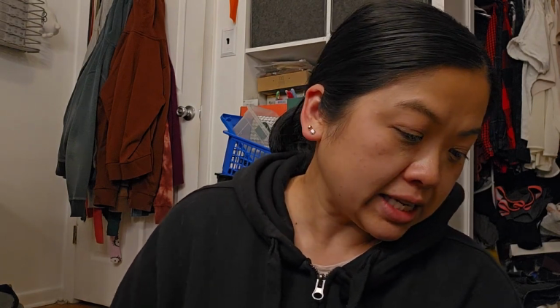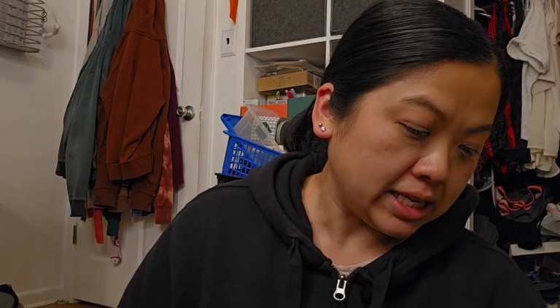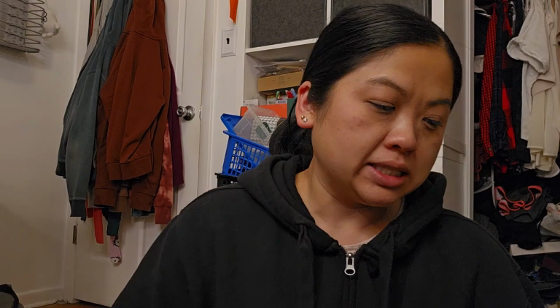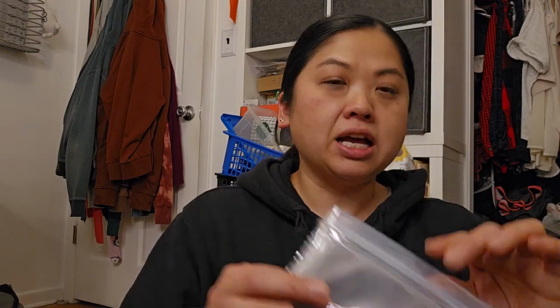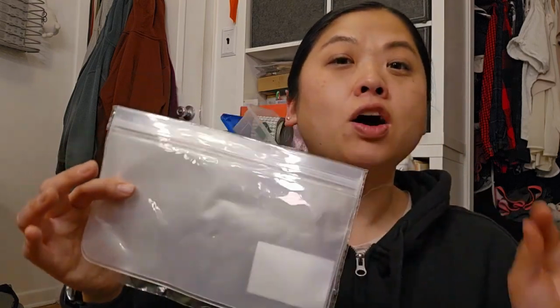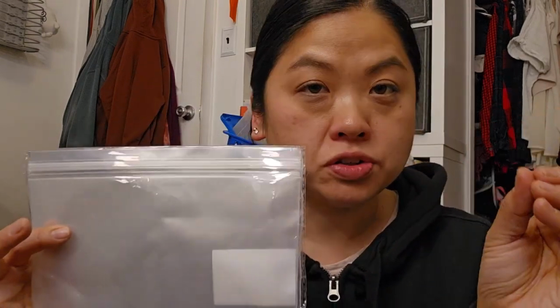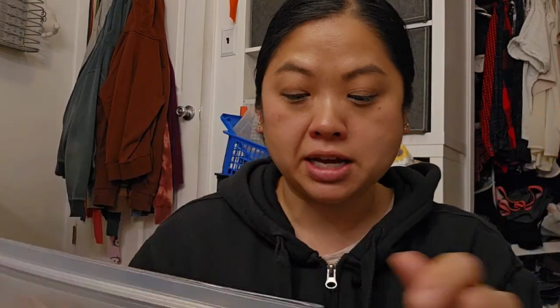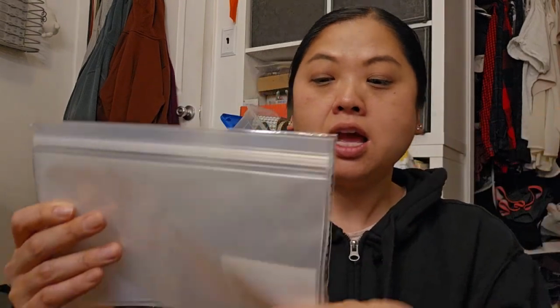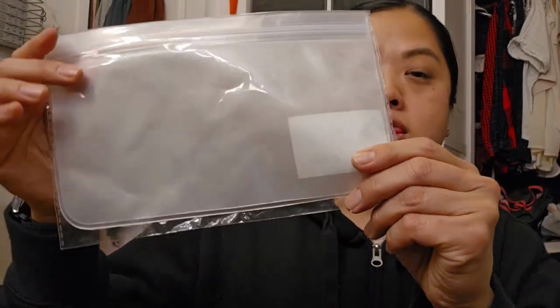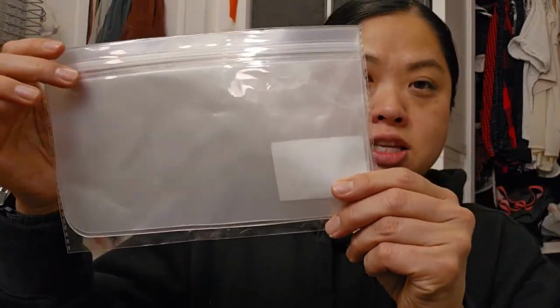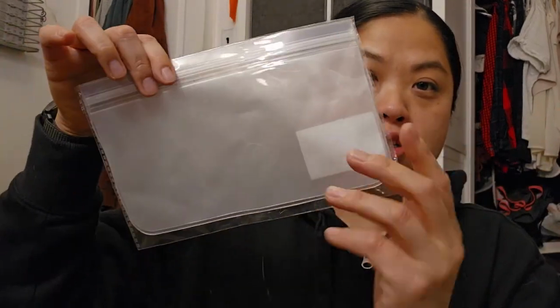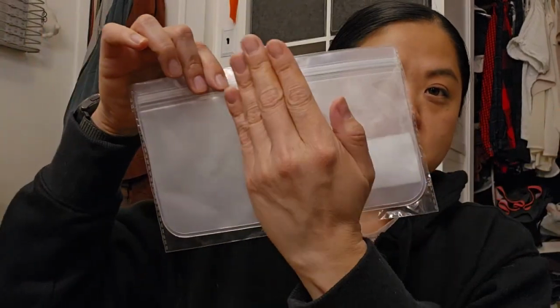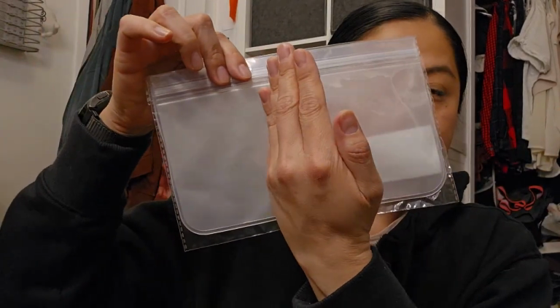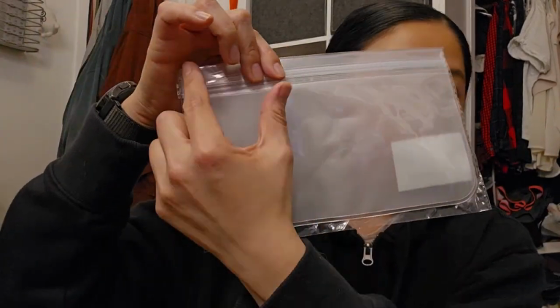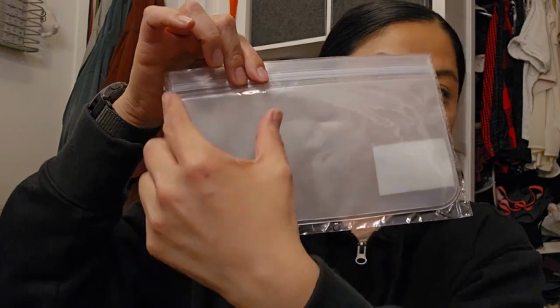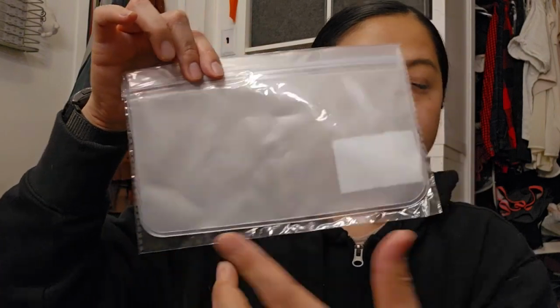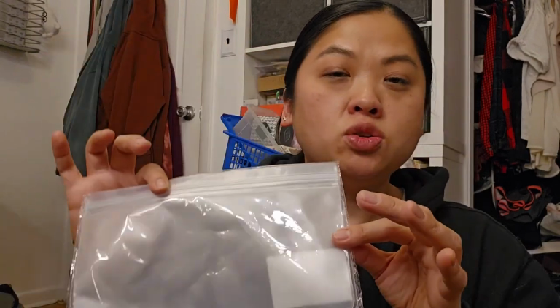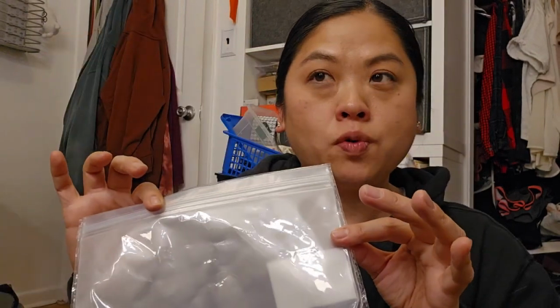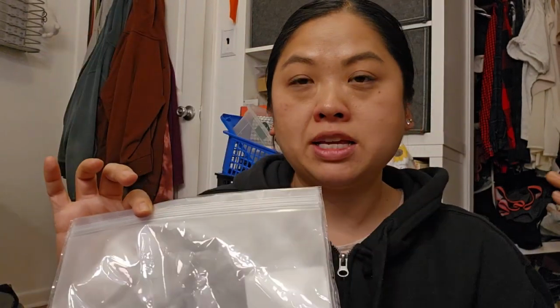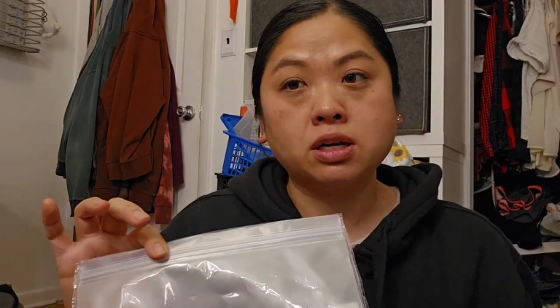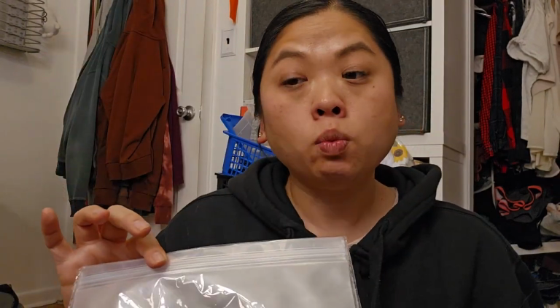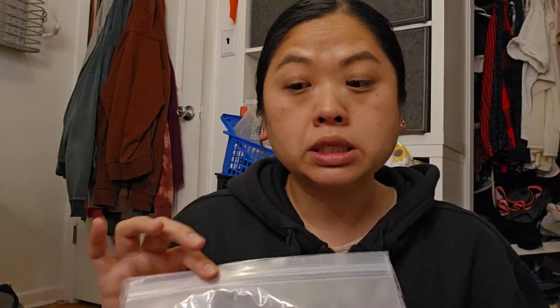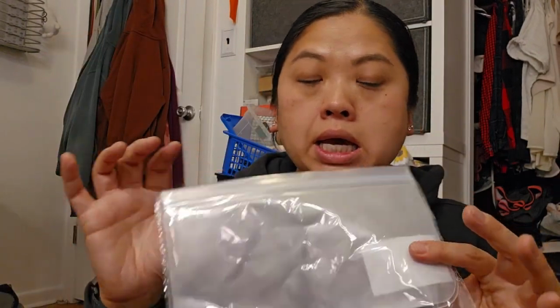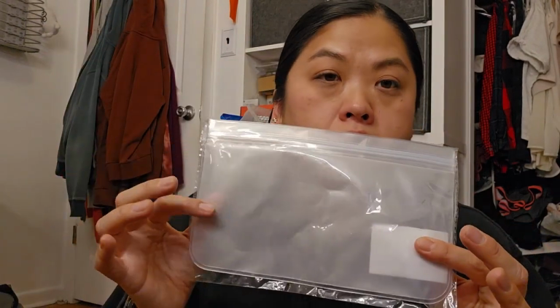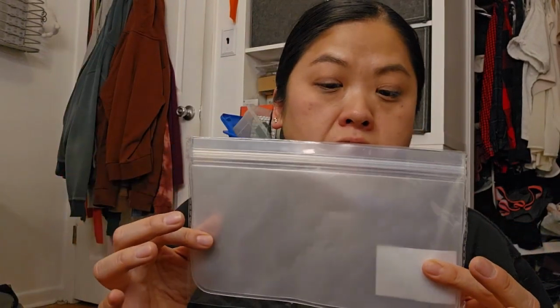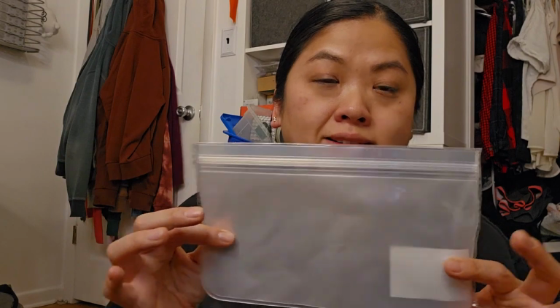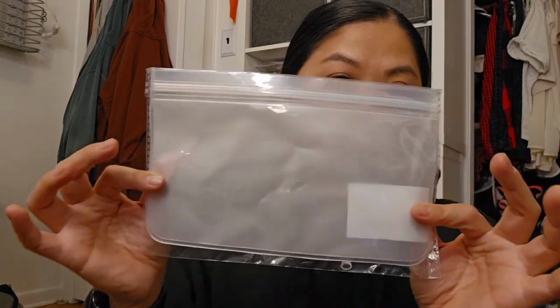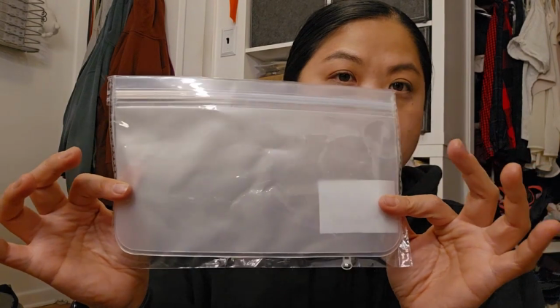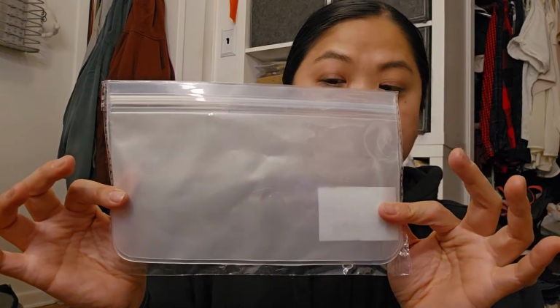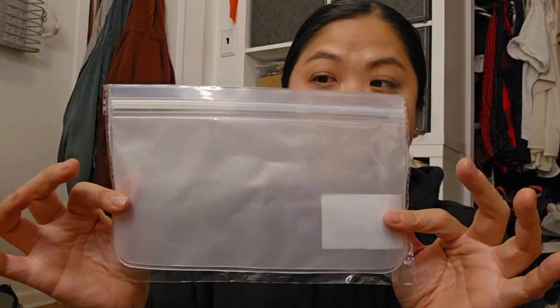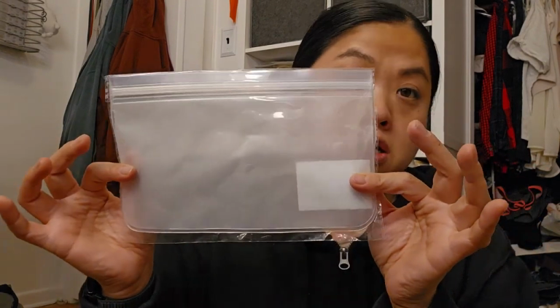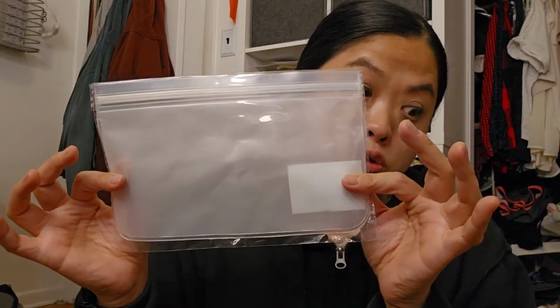Also, check sizing on Temu. This I thought was going to be about this small — I was going to use it for when I take my dogs out for walks, to put treats in there. It is not that small. But I will still use it and it is reusable.